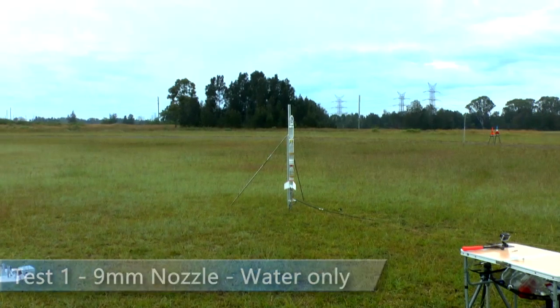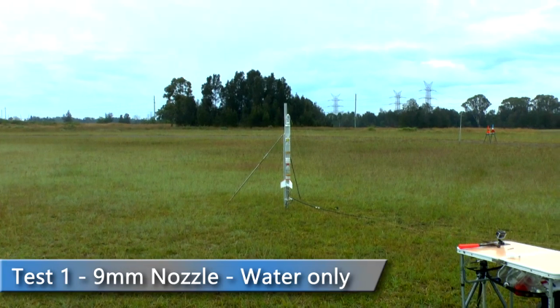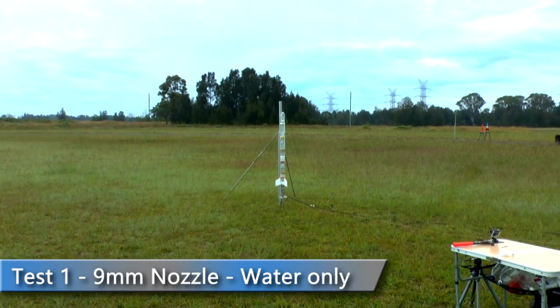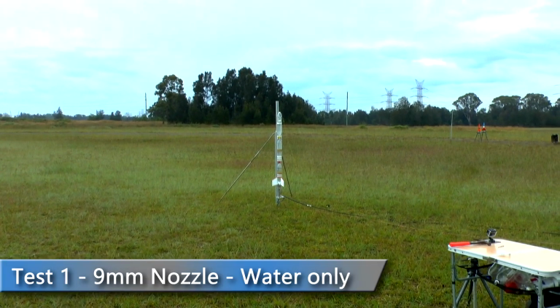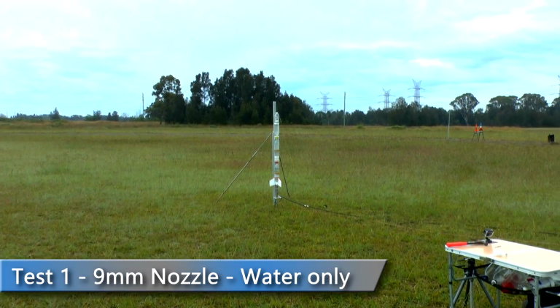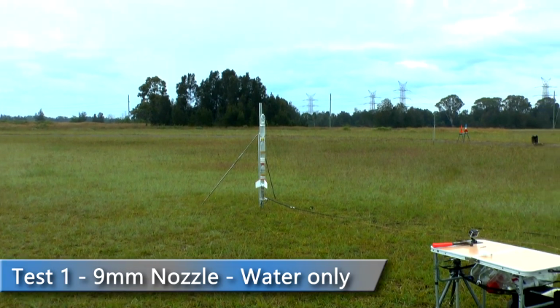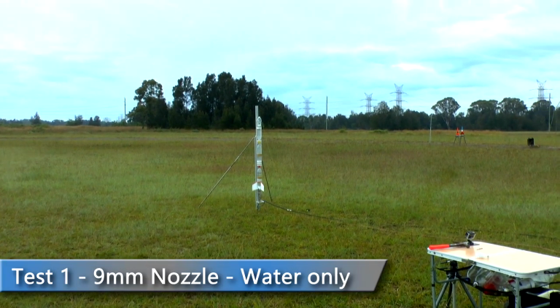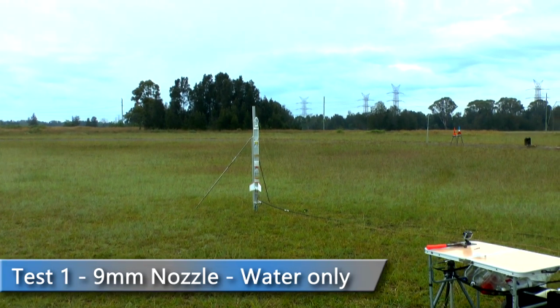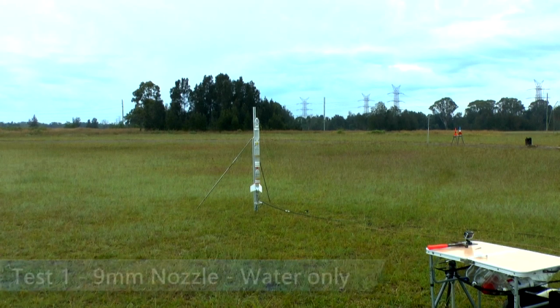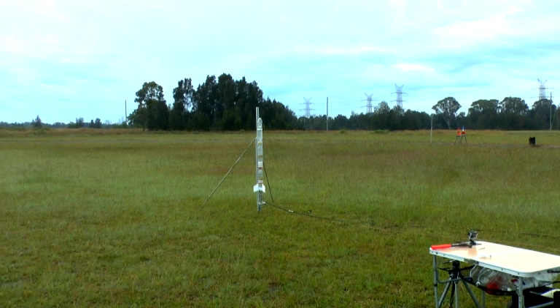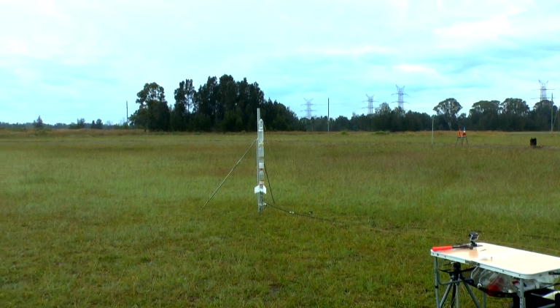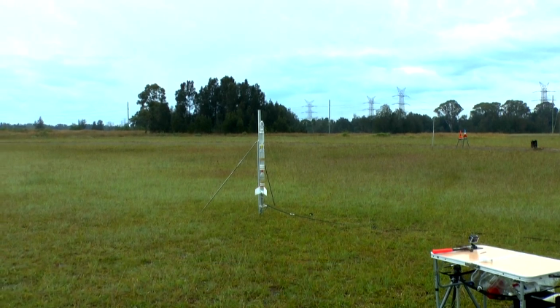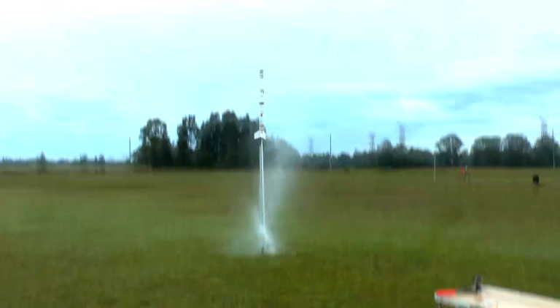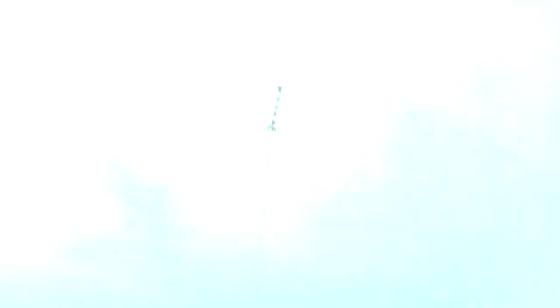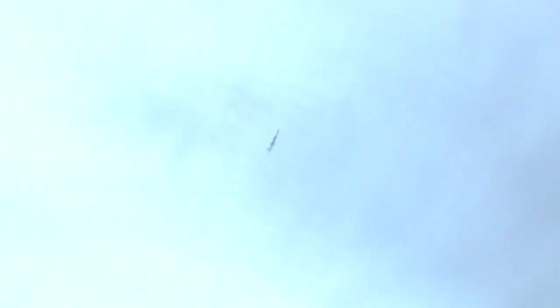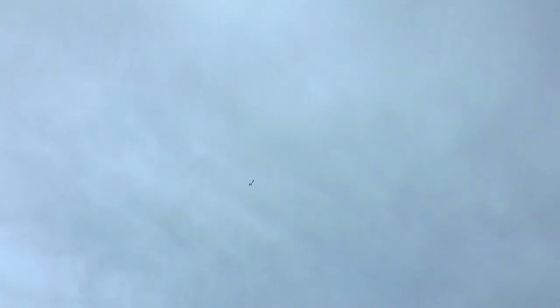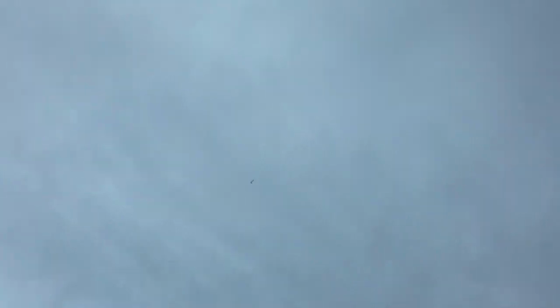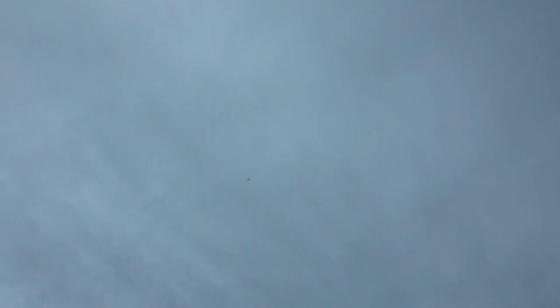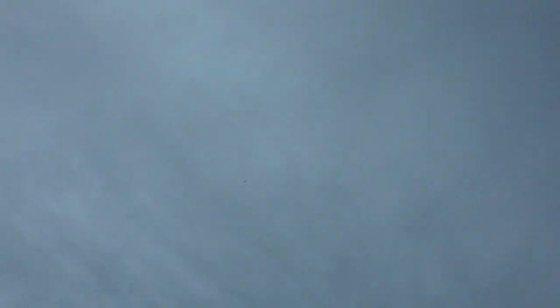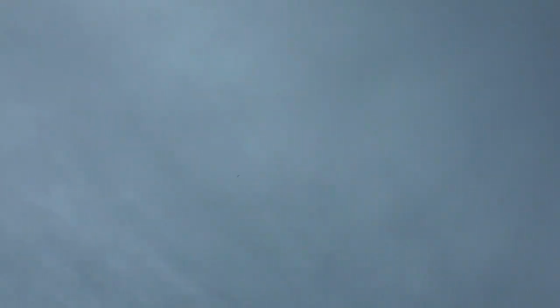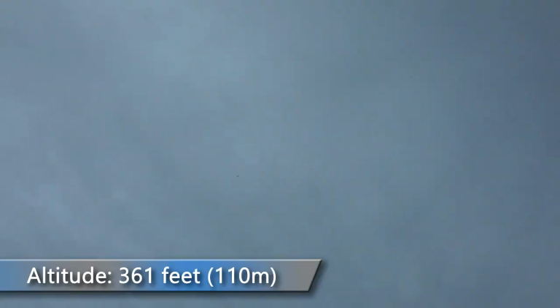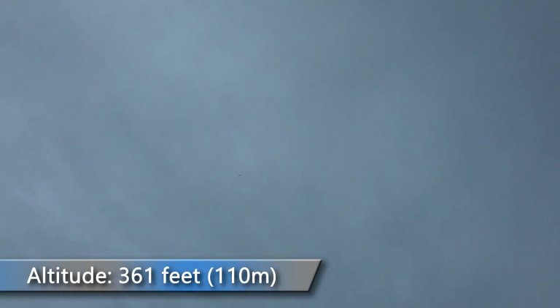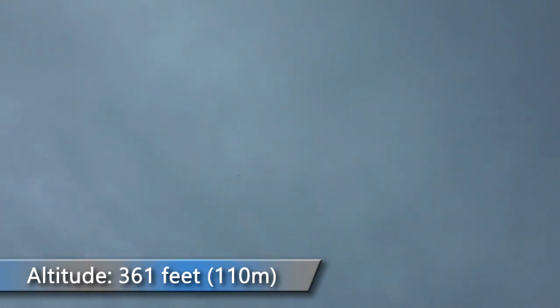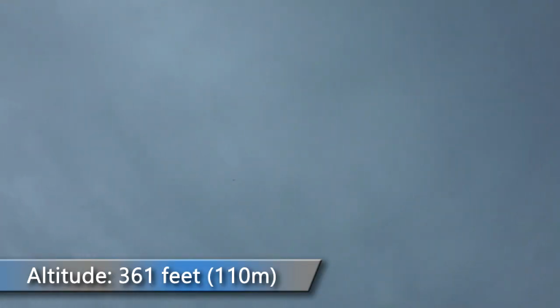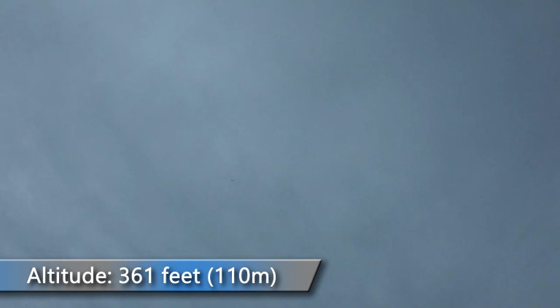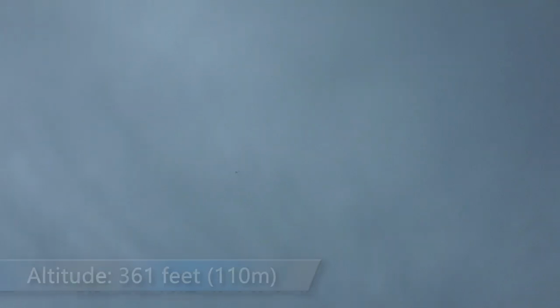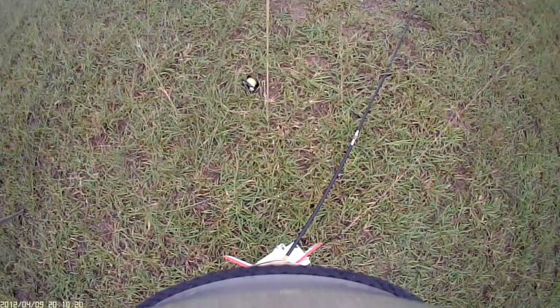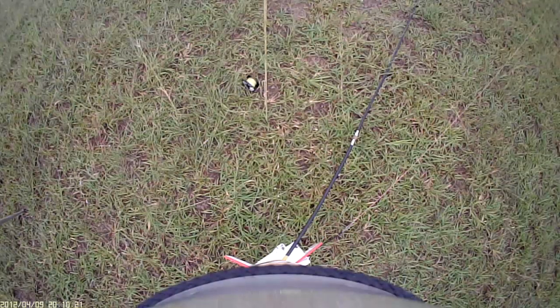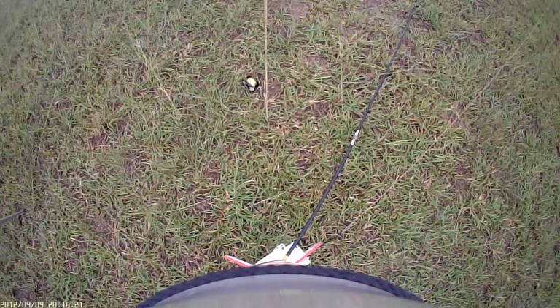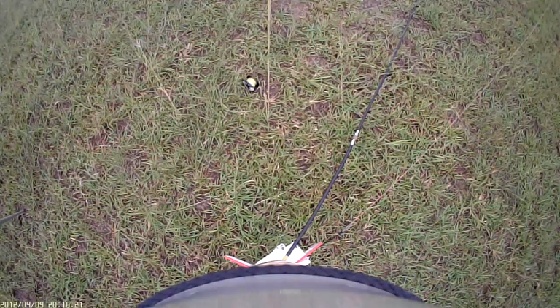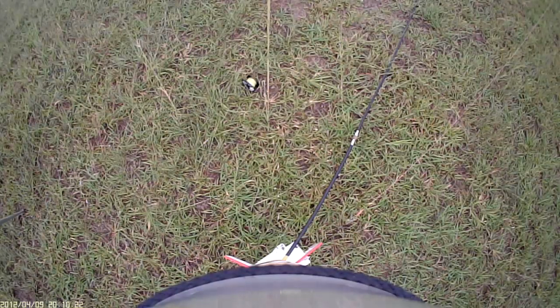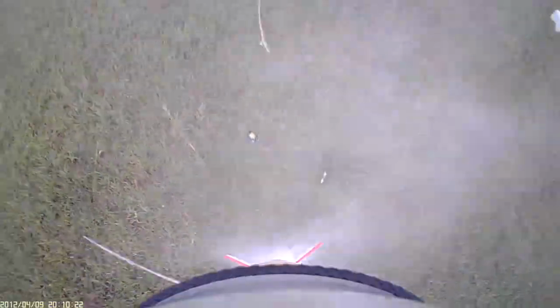For the first launch we used a 9mm nozzle and only water. The rocket went up to 361 feet, which was close to what the simulators predicted.